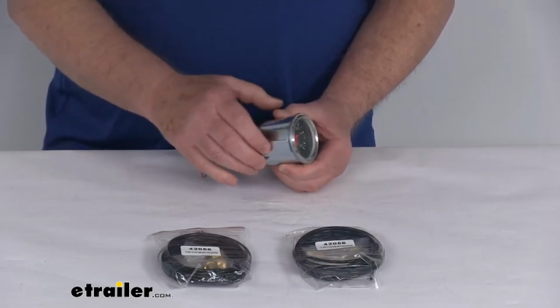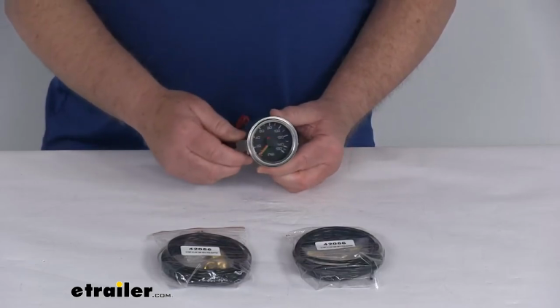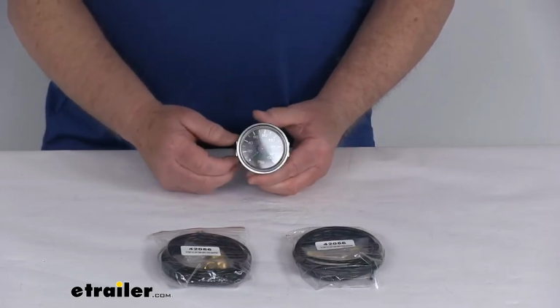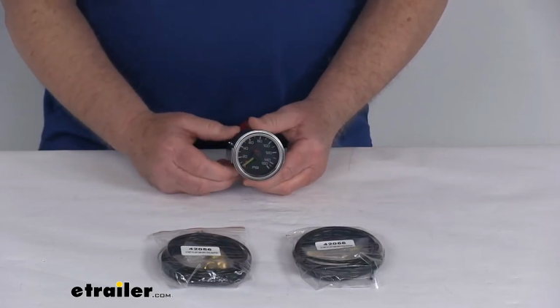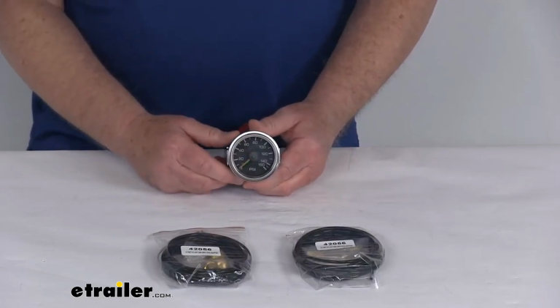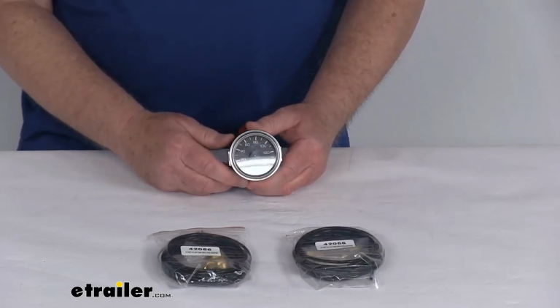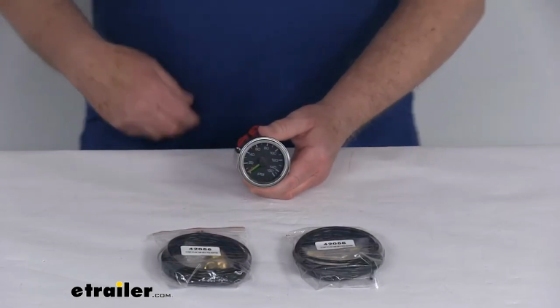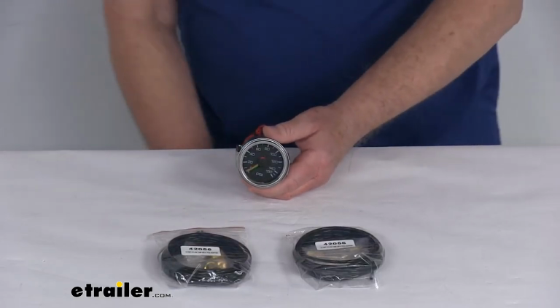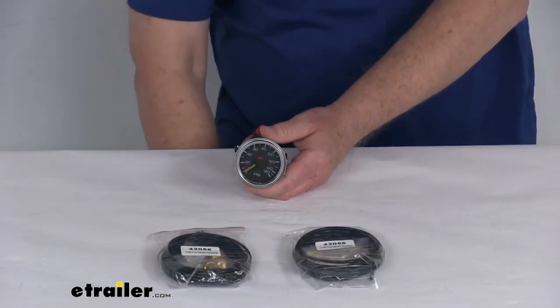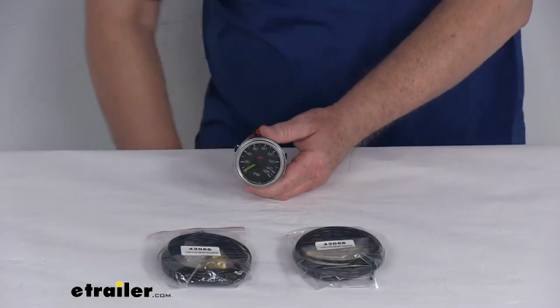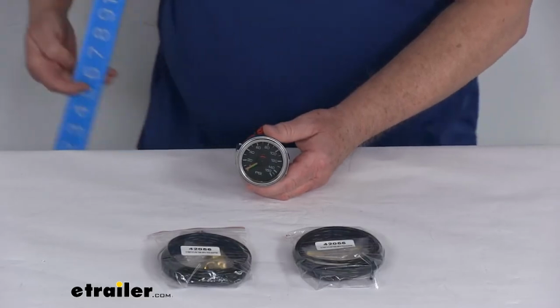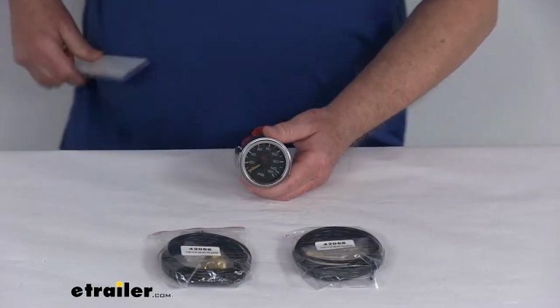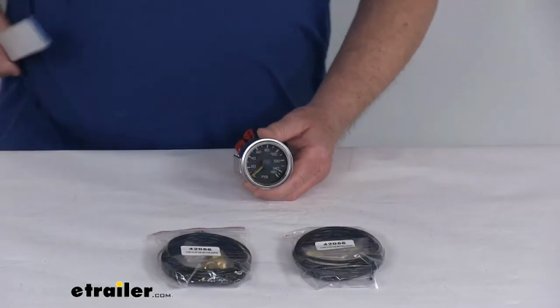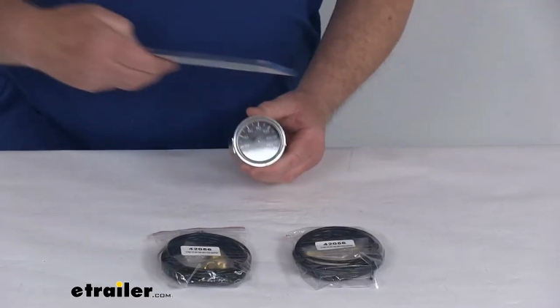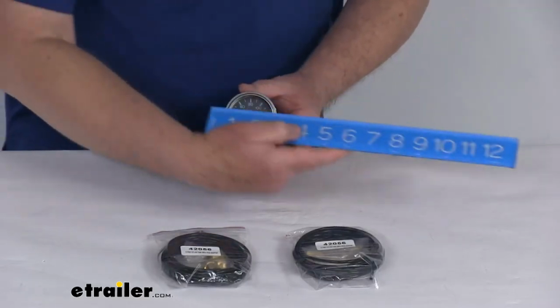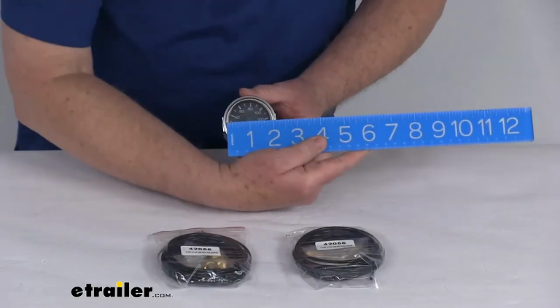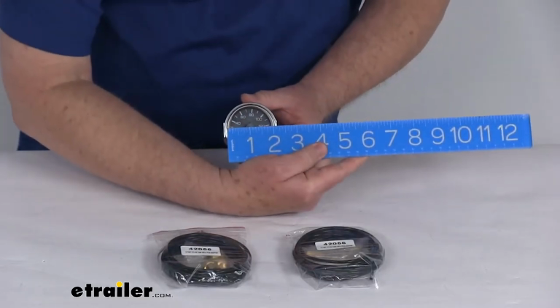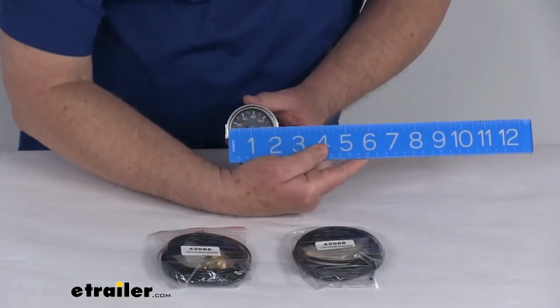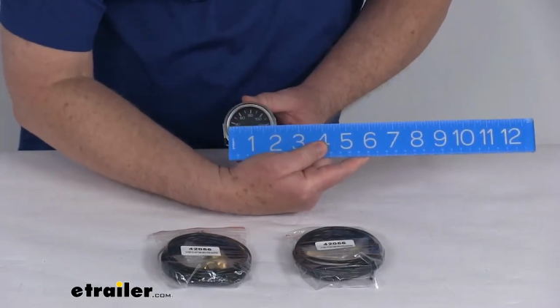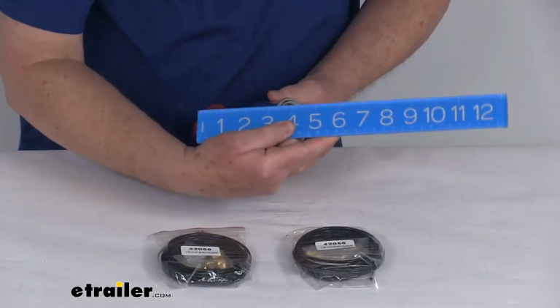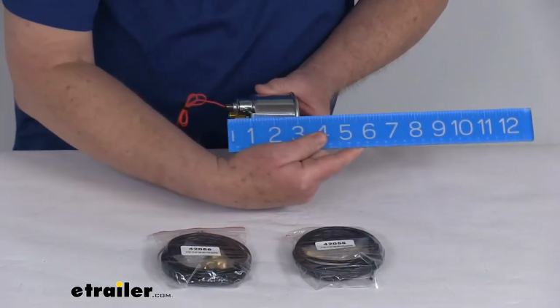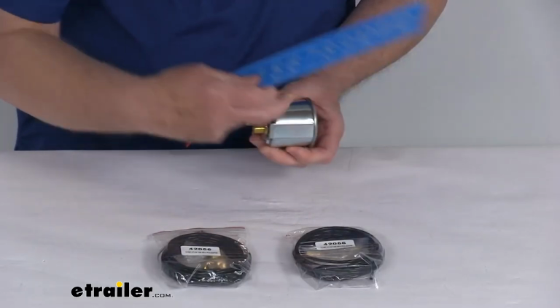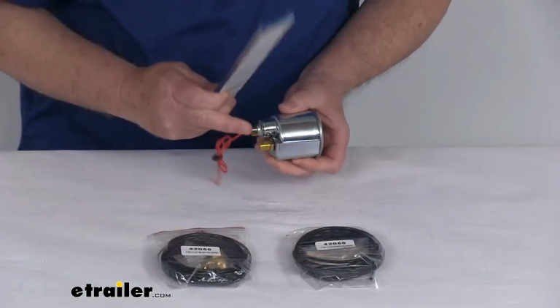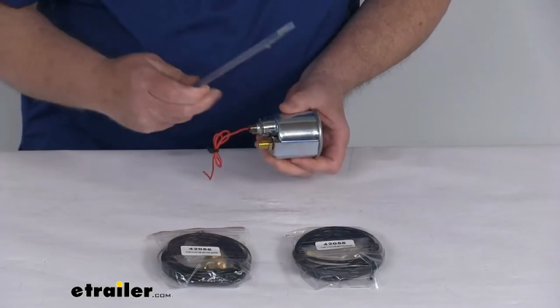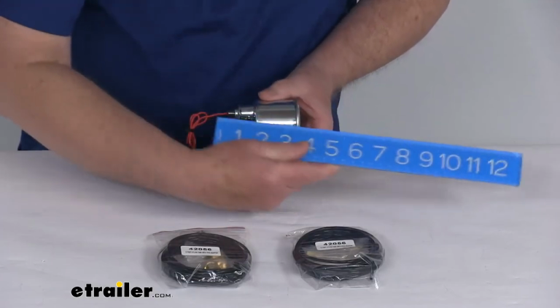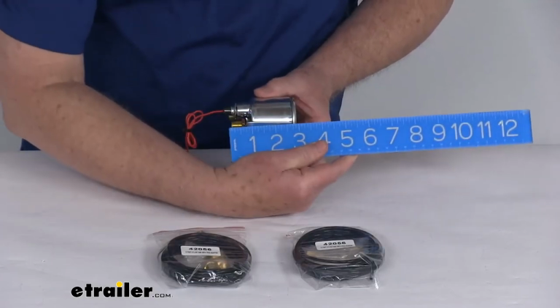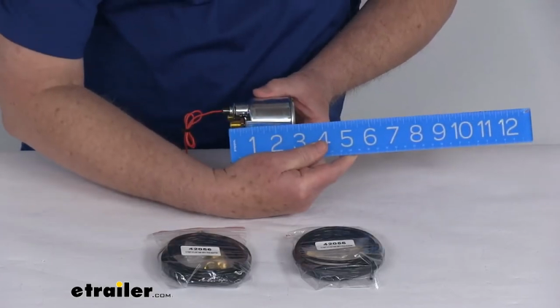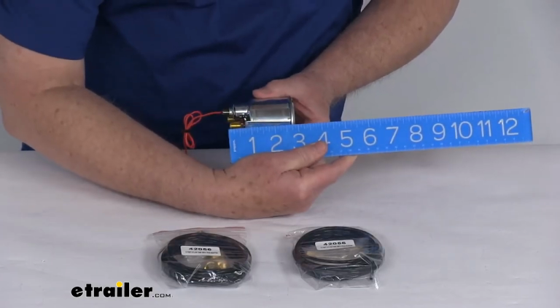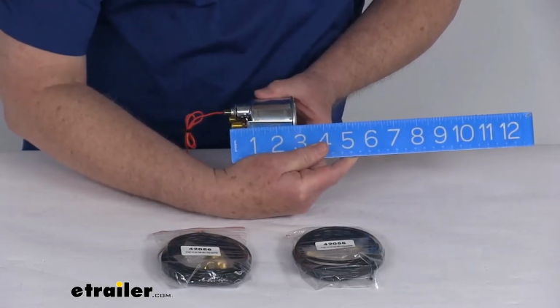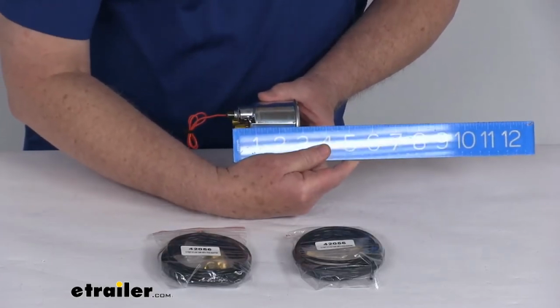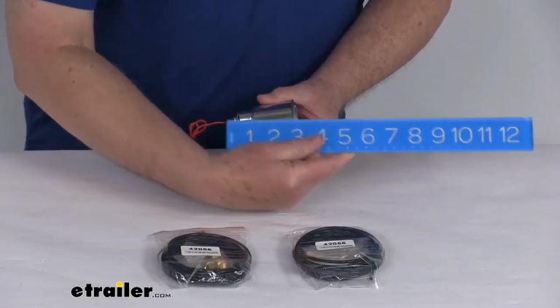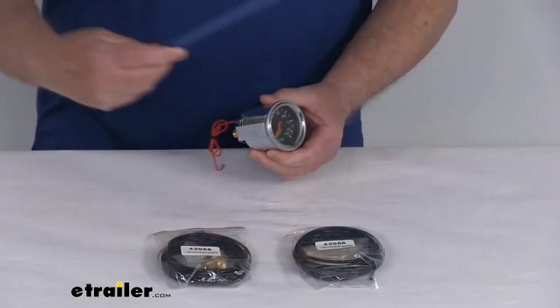It is a steel construction. A few specs on this: the diameter of the gauge is right at 2 inches and the total depth all the way to the very back is right about 3 inches deep.